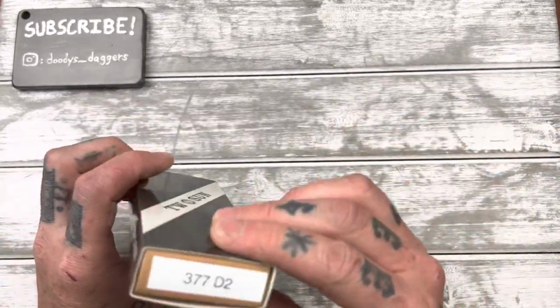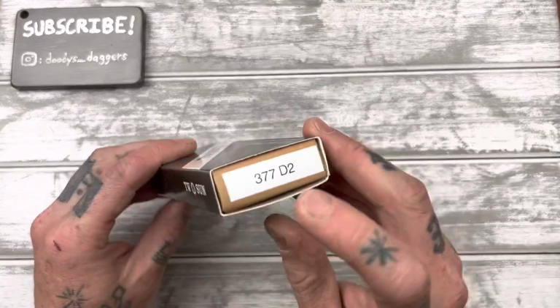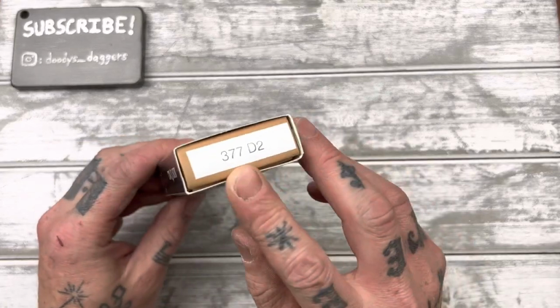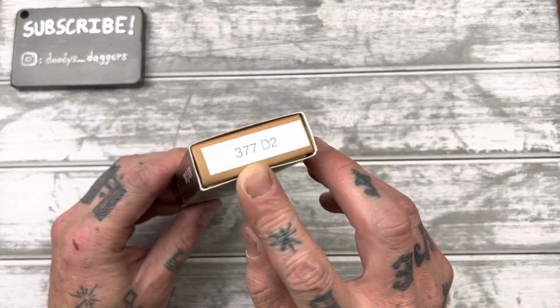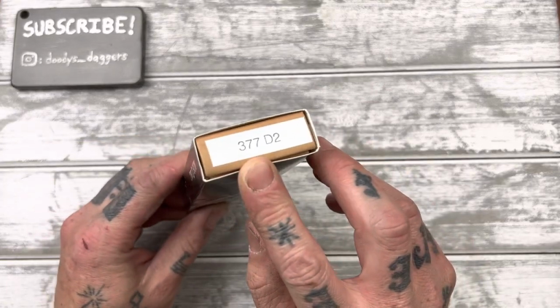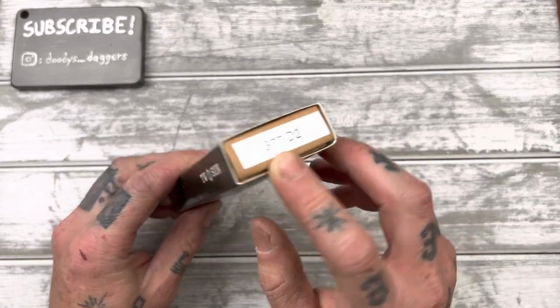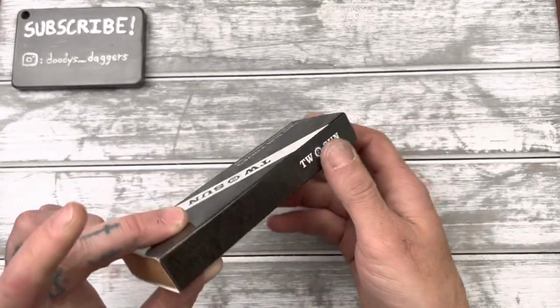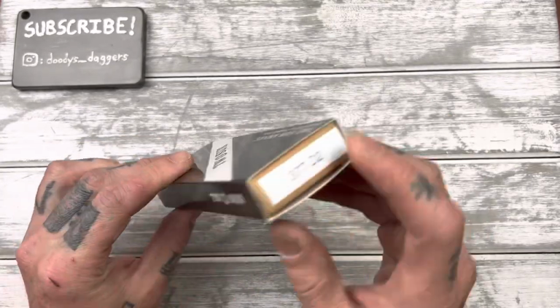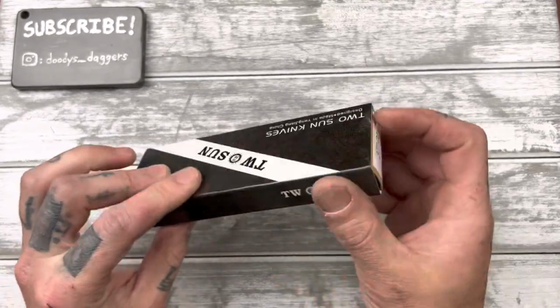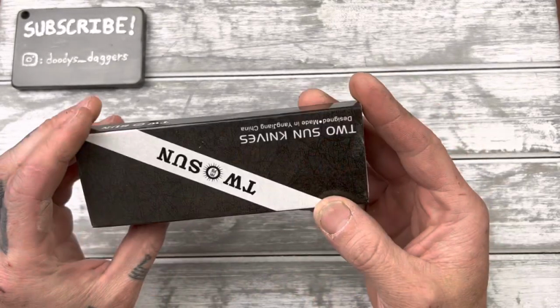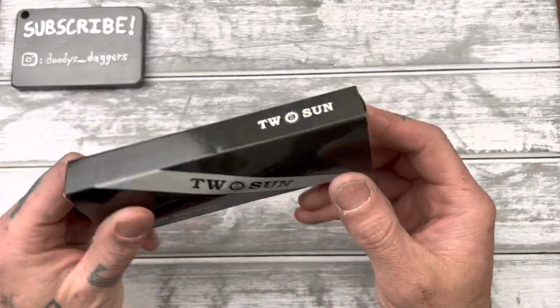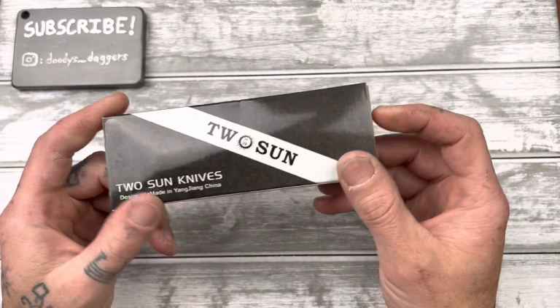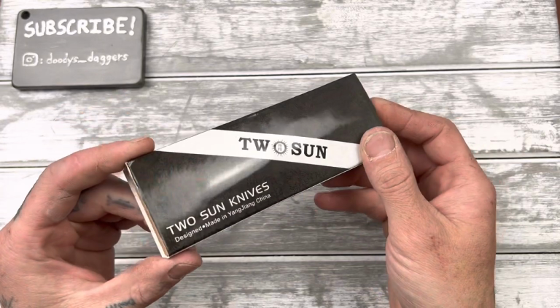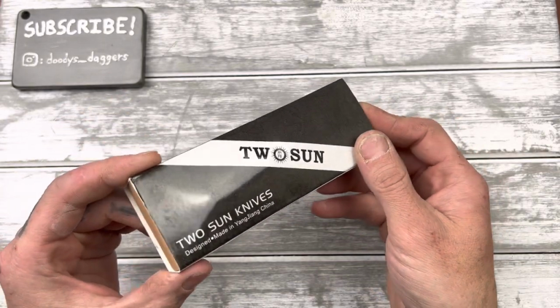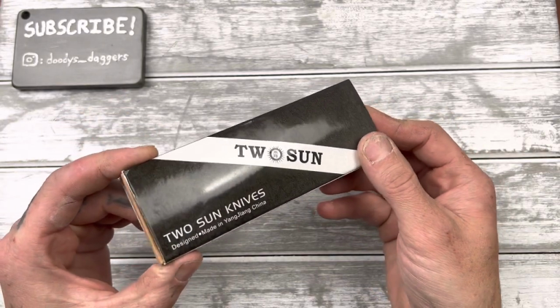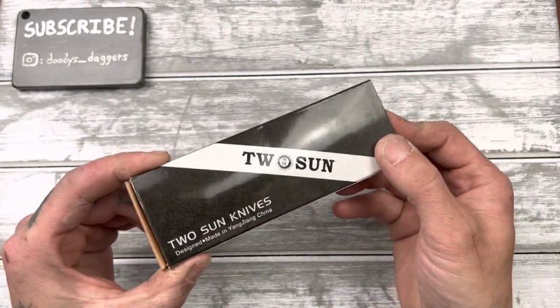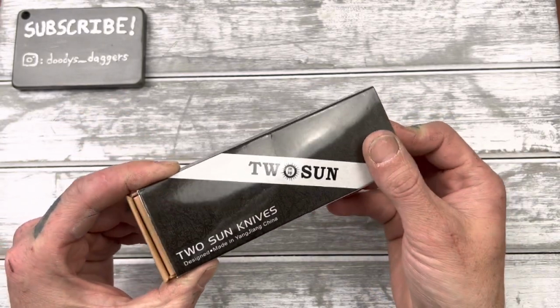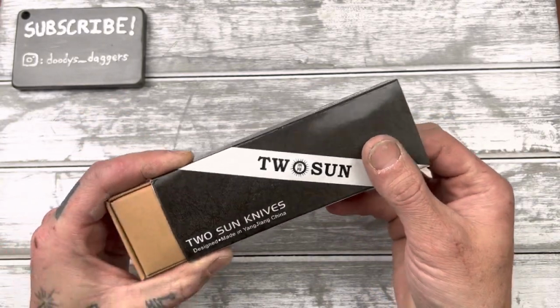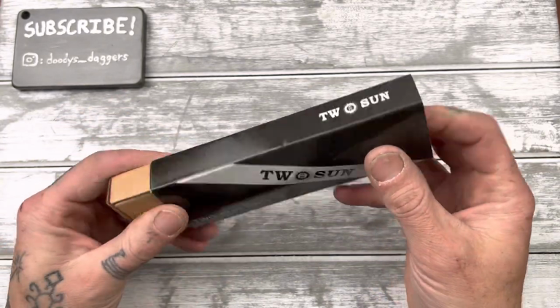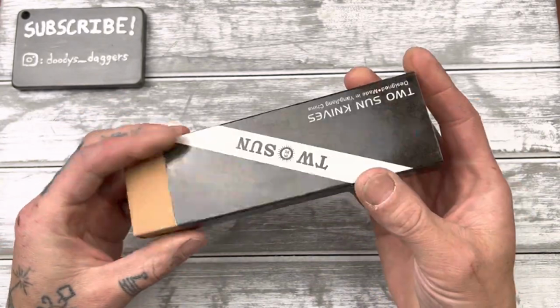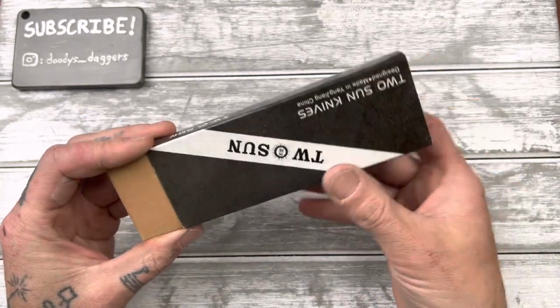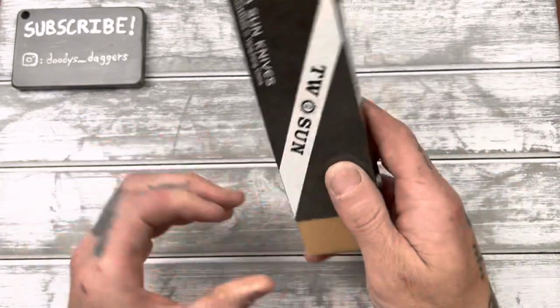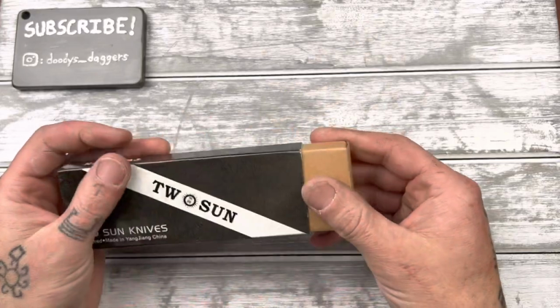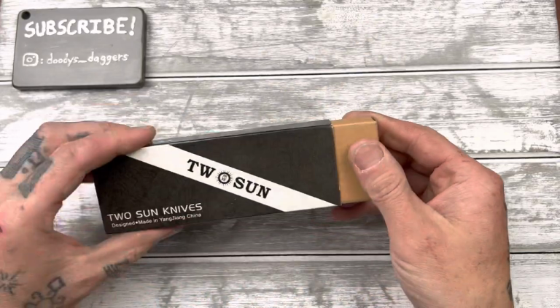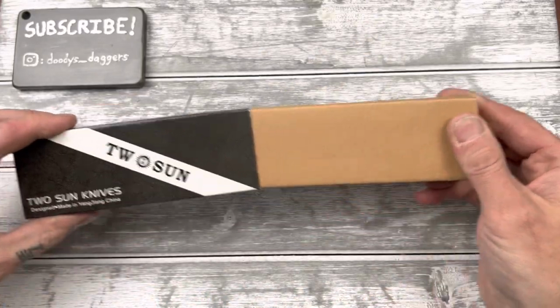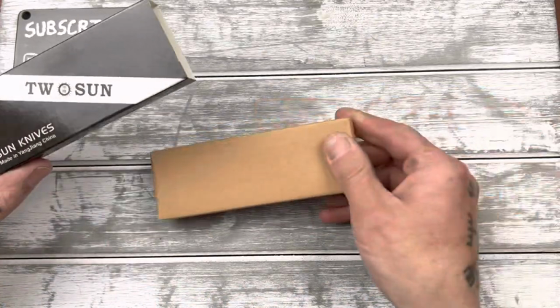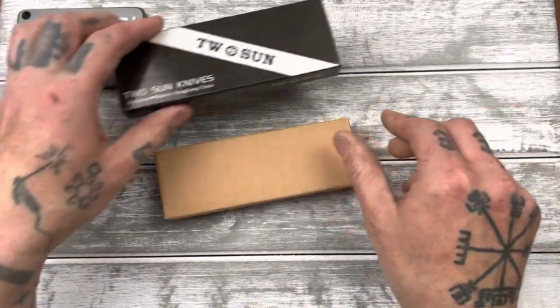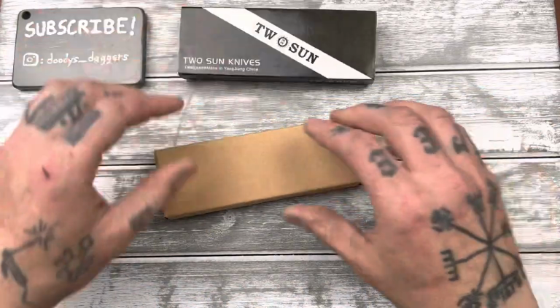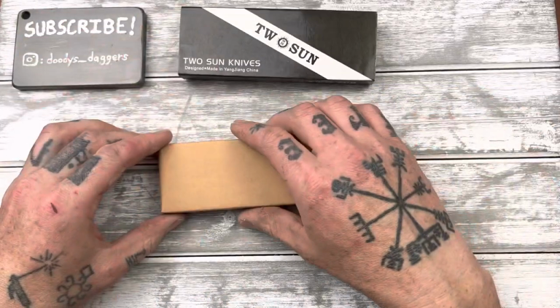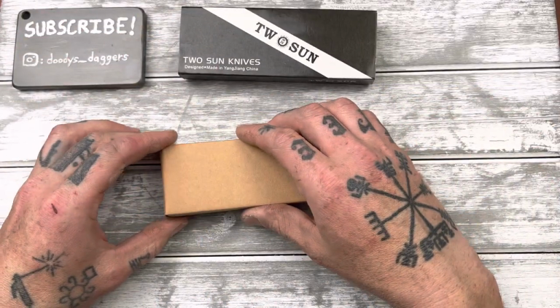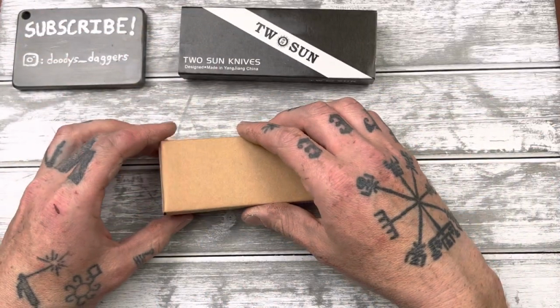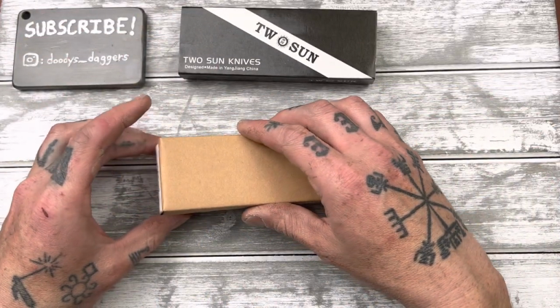It is a Tucson TS-377 in D2, and it looked really neat. I told Diener about it — he saw it and thought it looked neat too and bought one as well. So let's see if it's as cool as I think it's going to be.